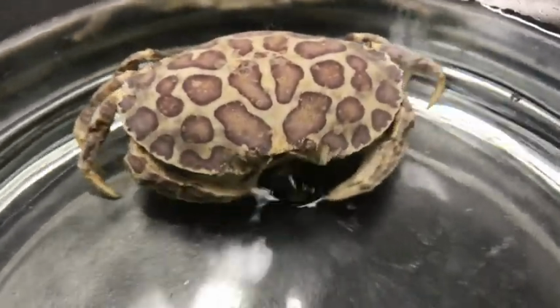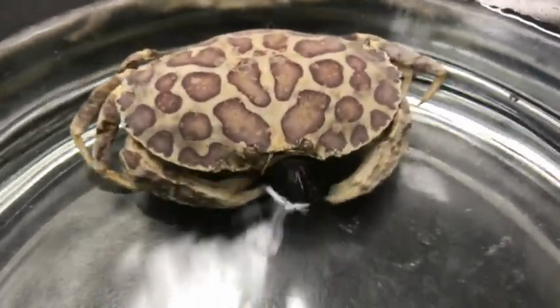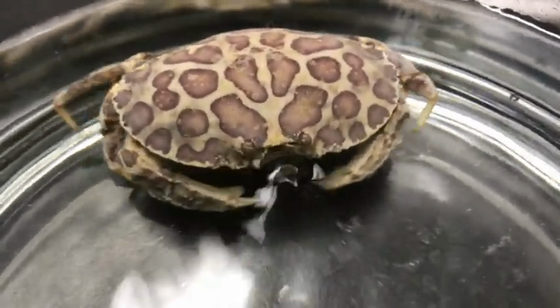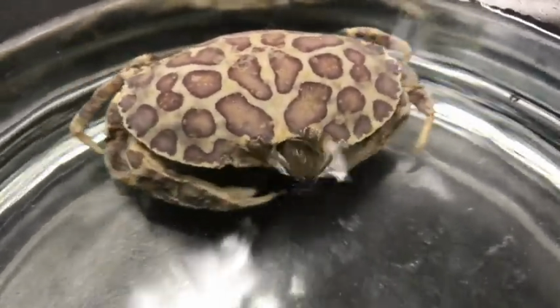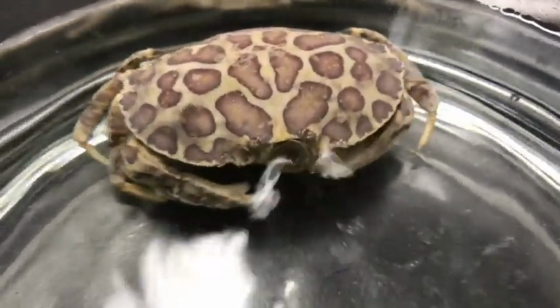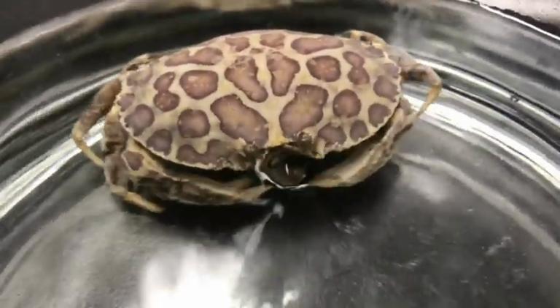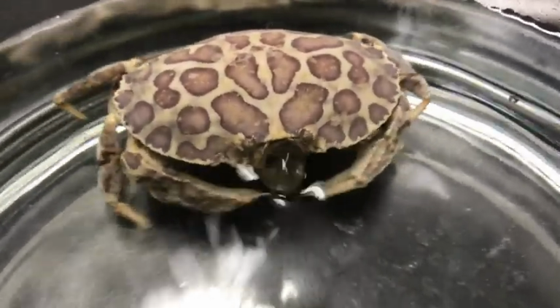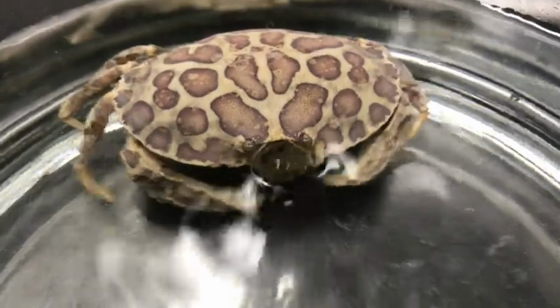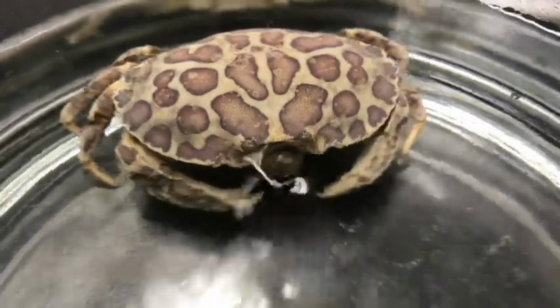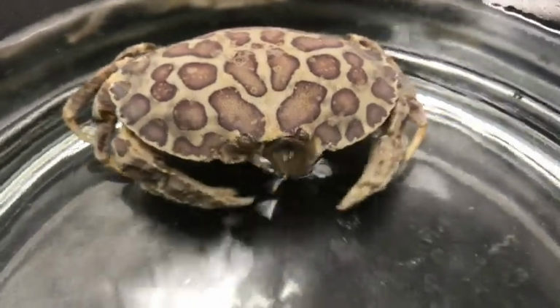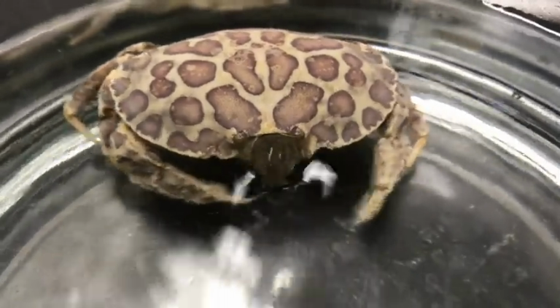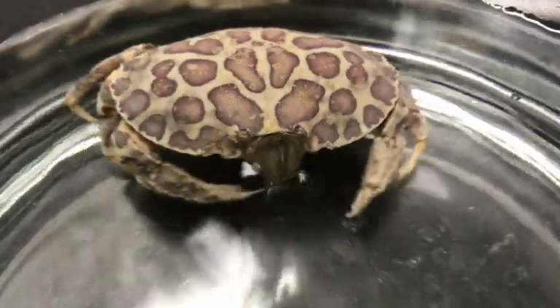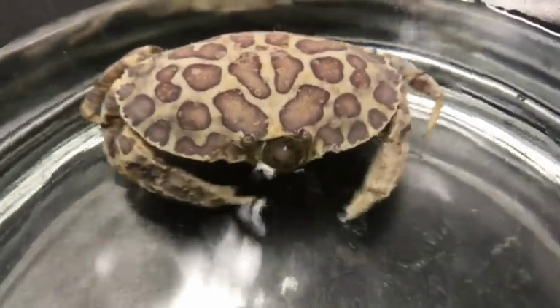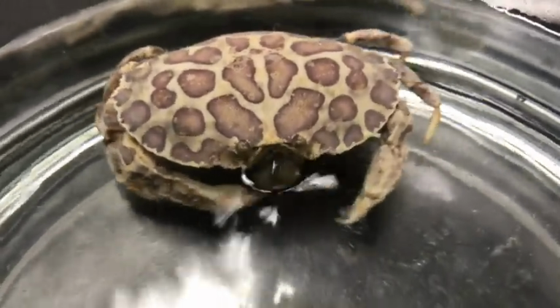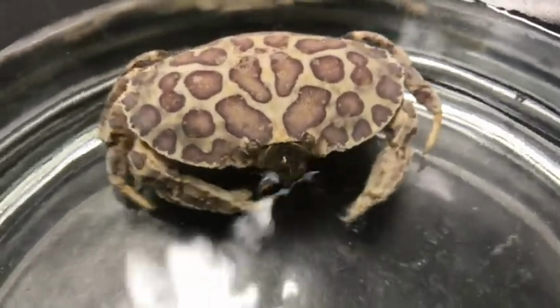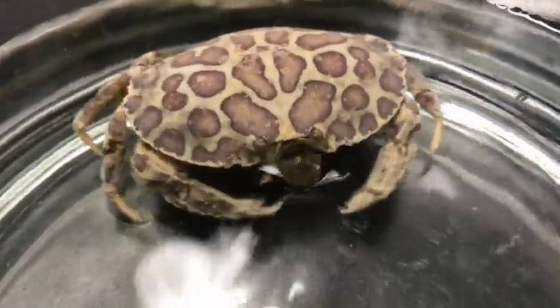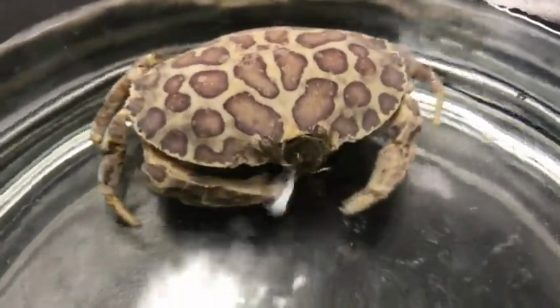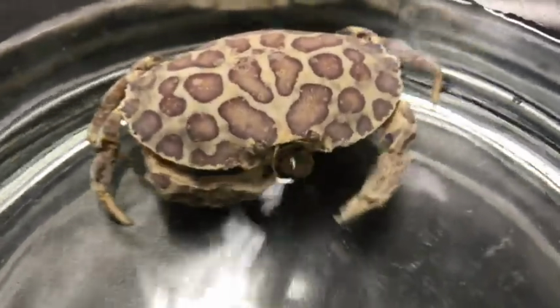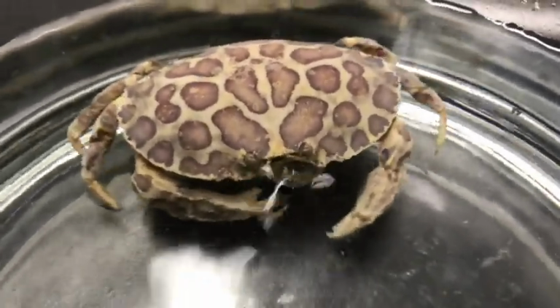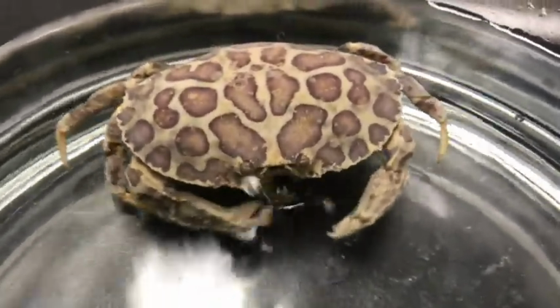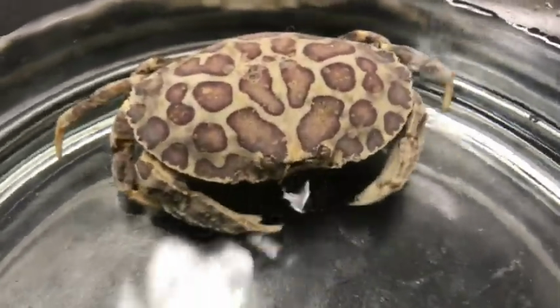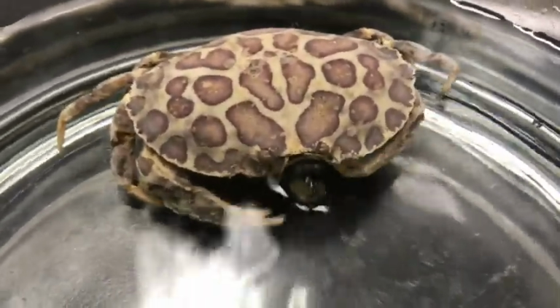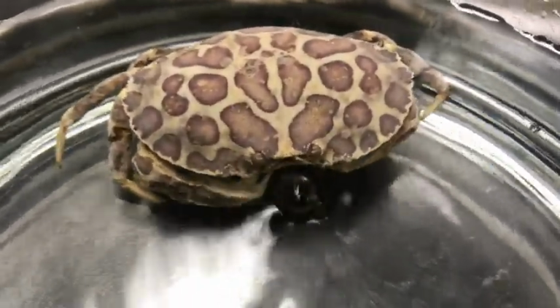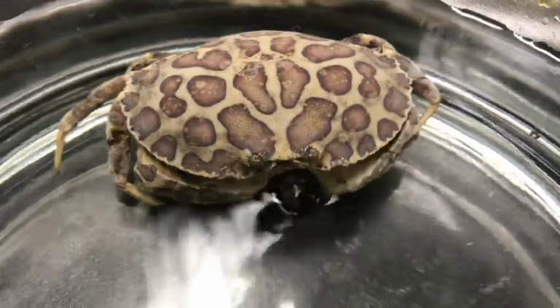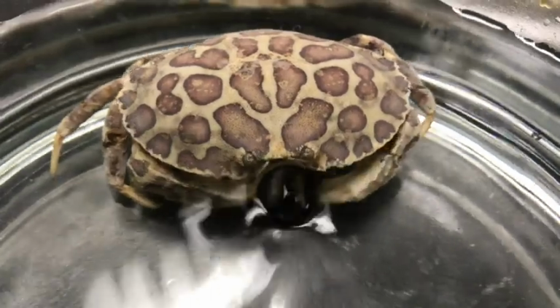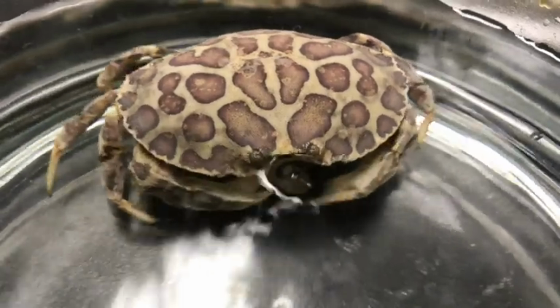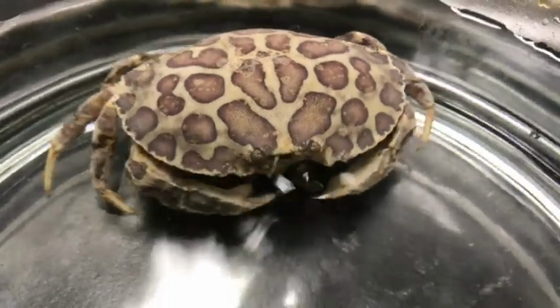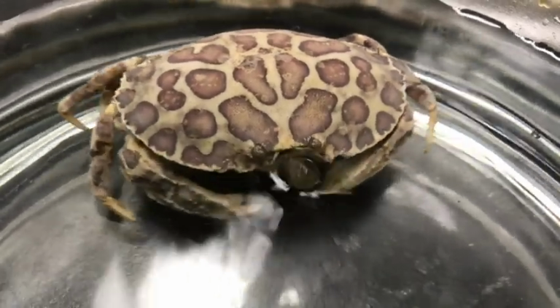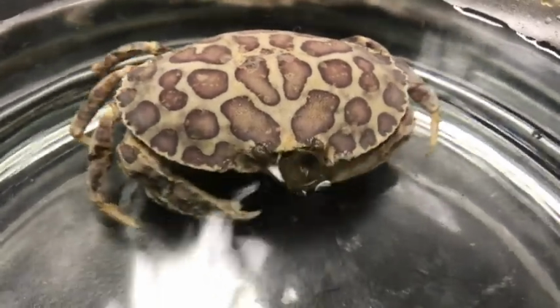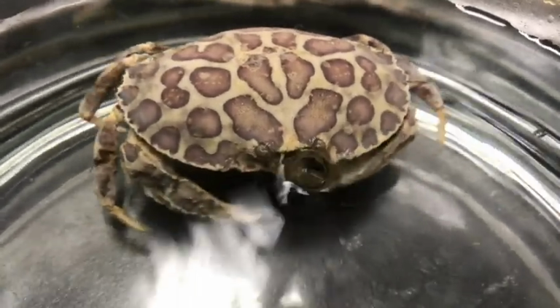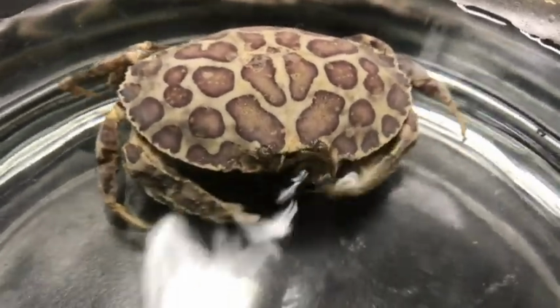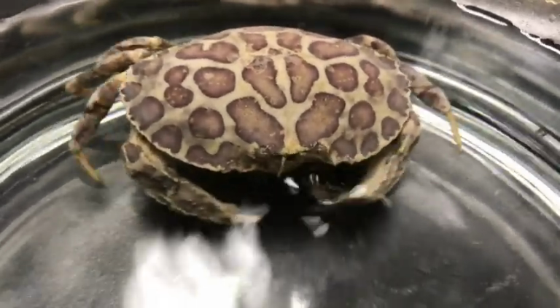Water comes into the antechamber, passes into the gill chamber under the carapace, flows over the gills, then exits in strong jets through openings beside the mouth. What looks like the crab blowing bubbles is actually water exiting the gills.